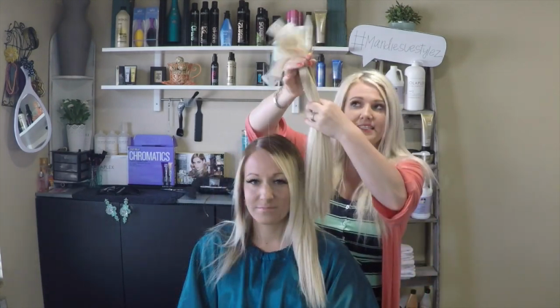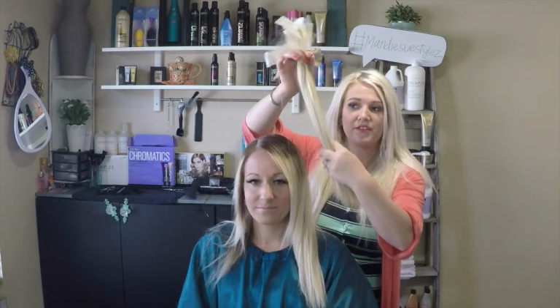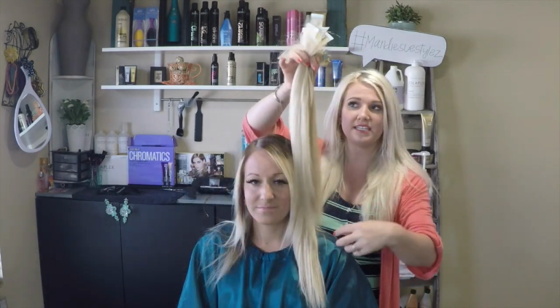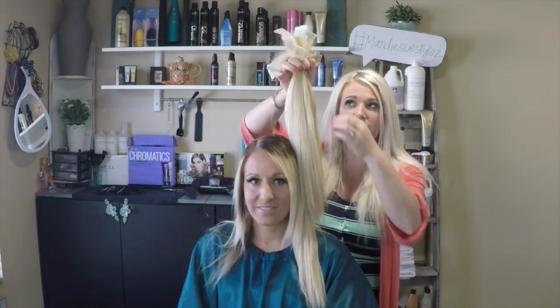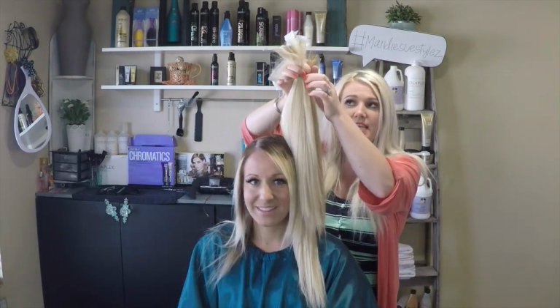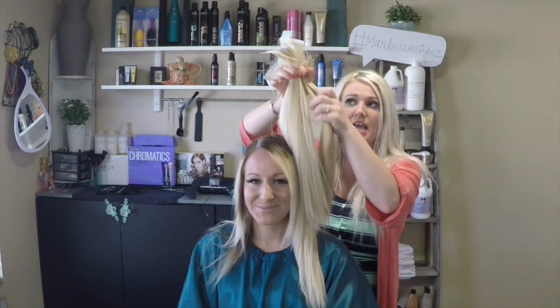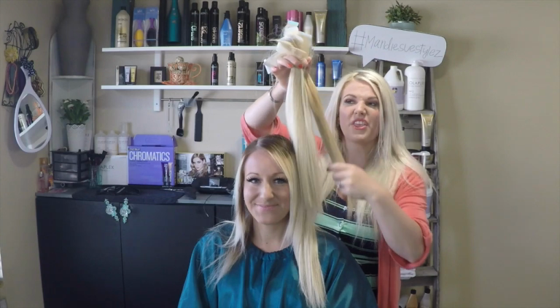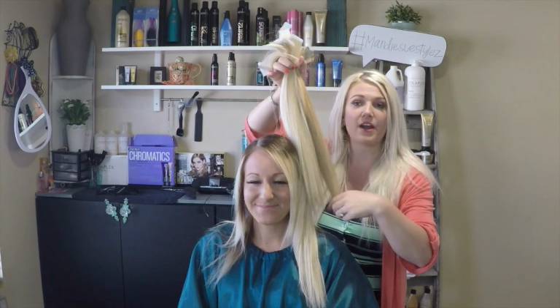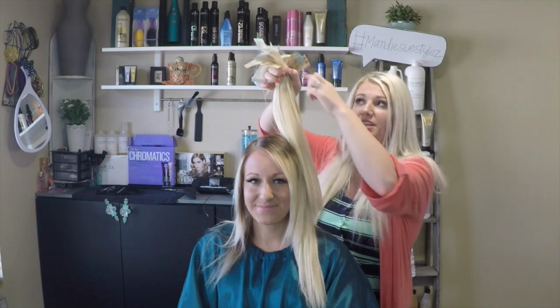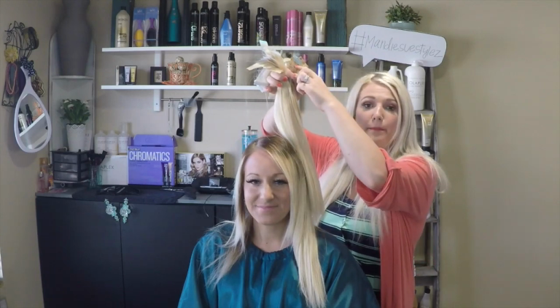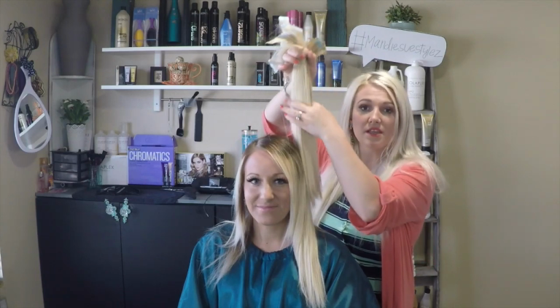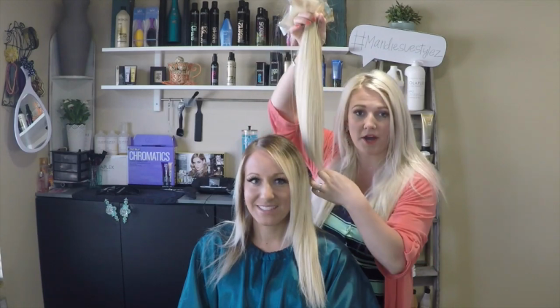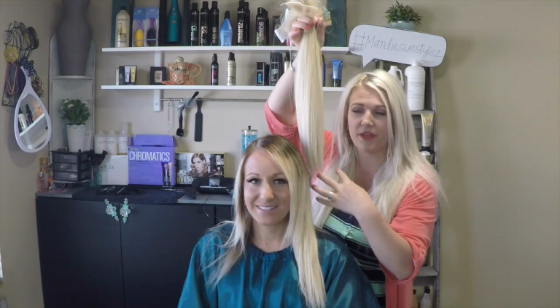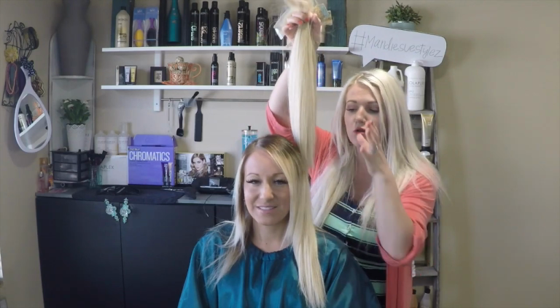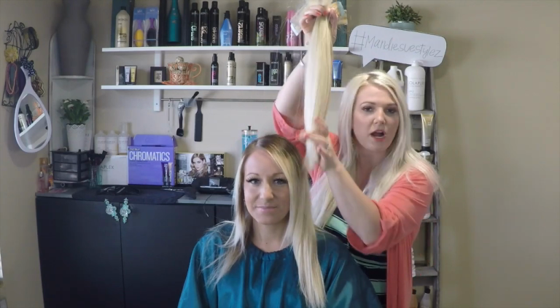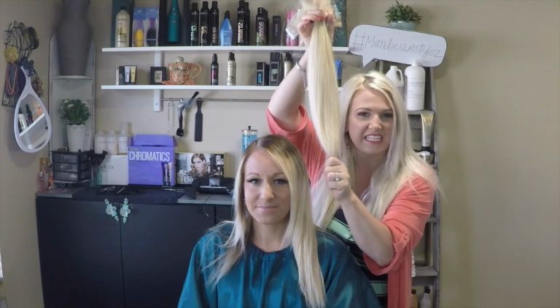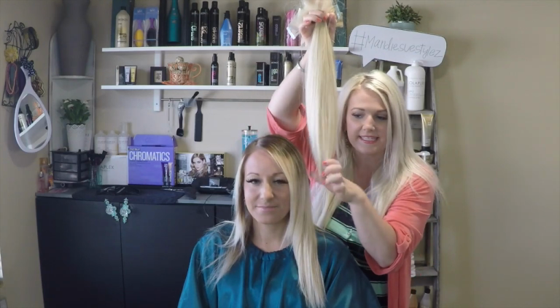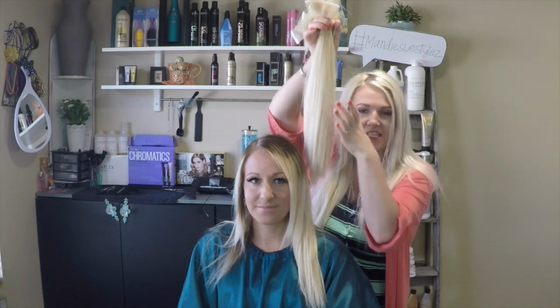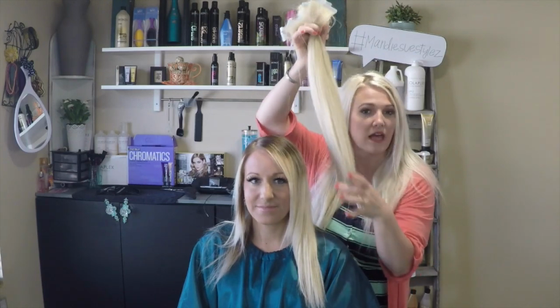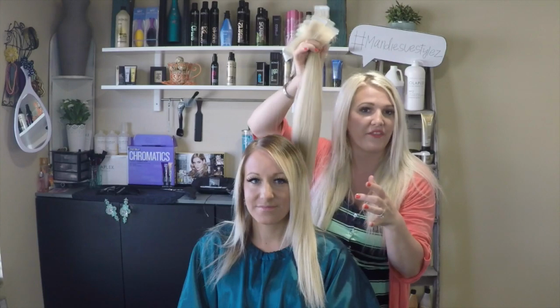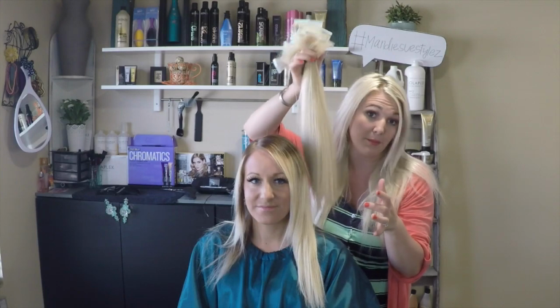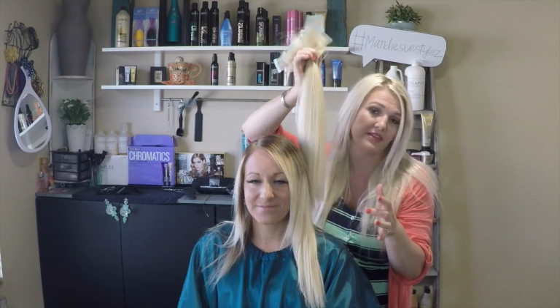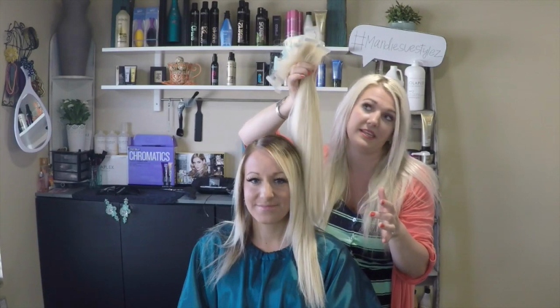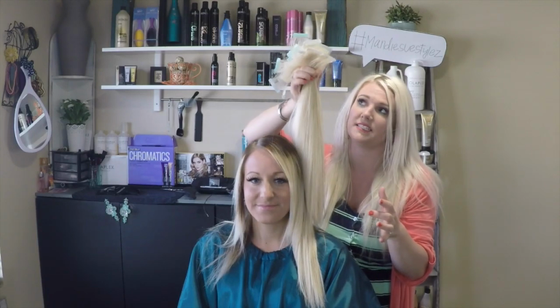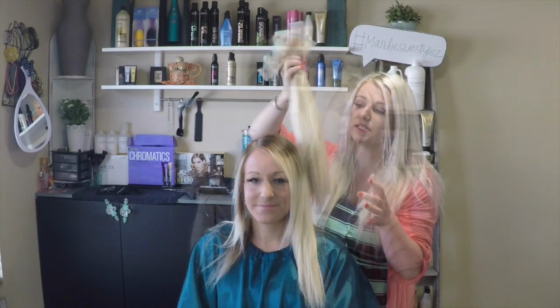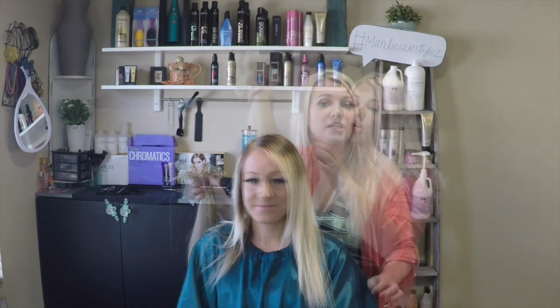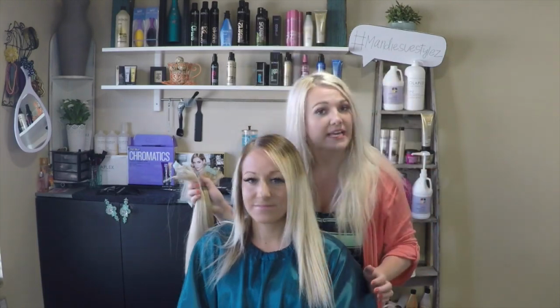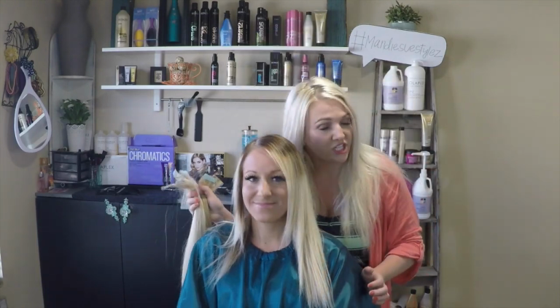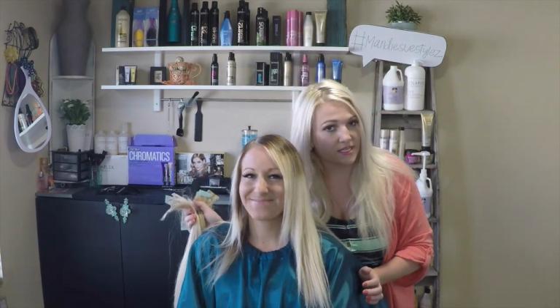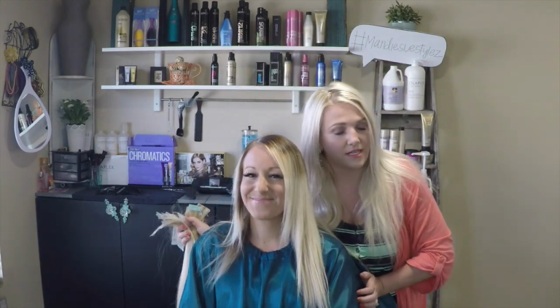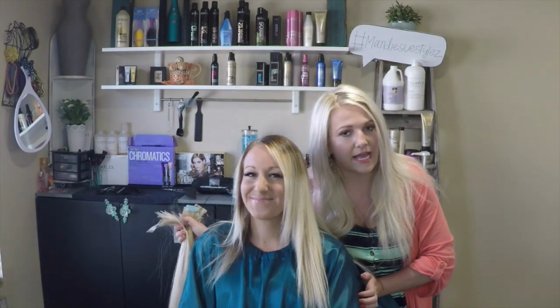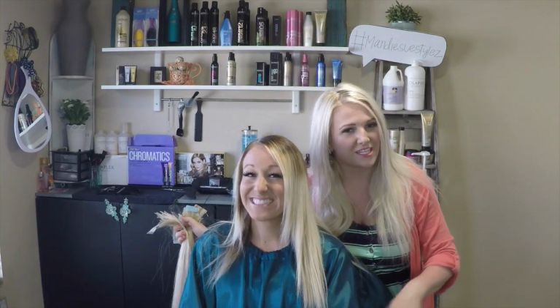The great thing about these extensions is they're thick from the top to the bottom — they don't go sparse at the ends, and that's what I love about this company and these hair extensions.